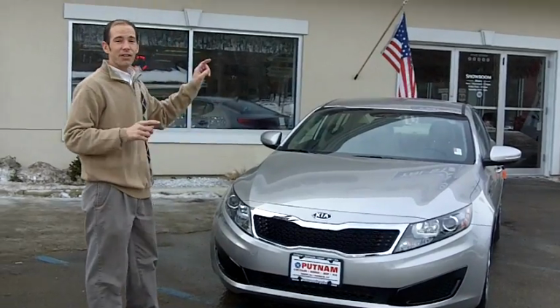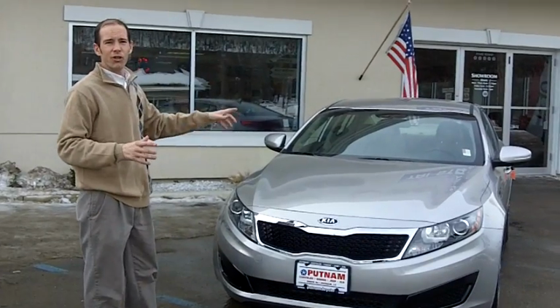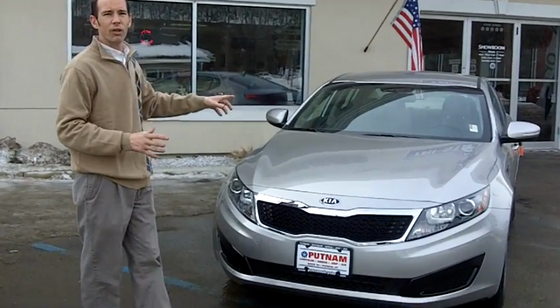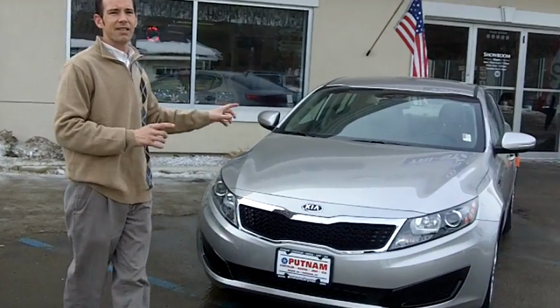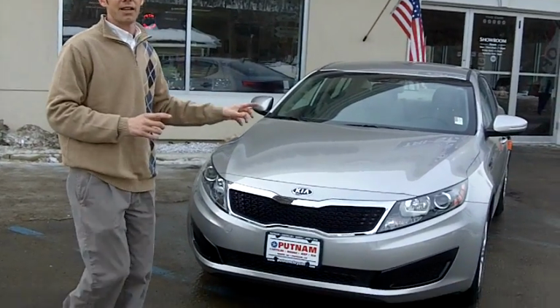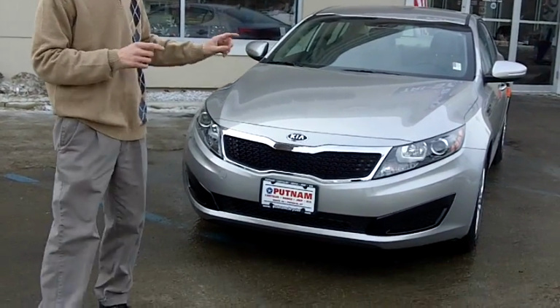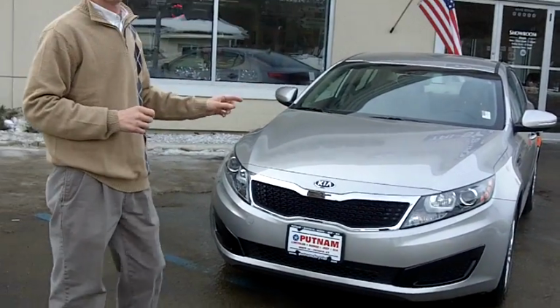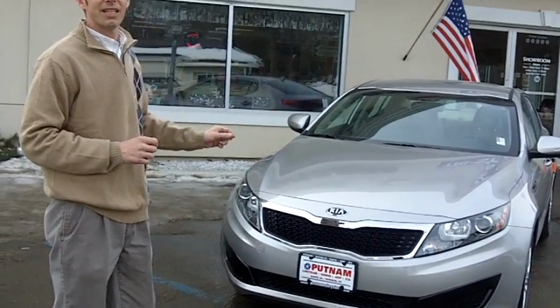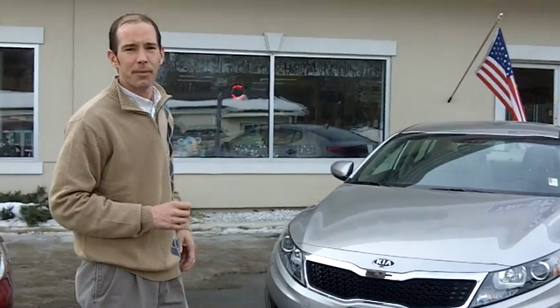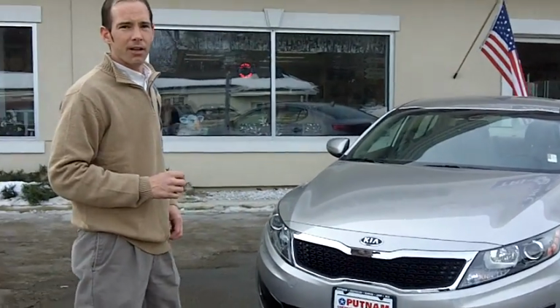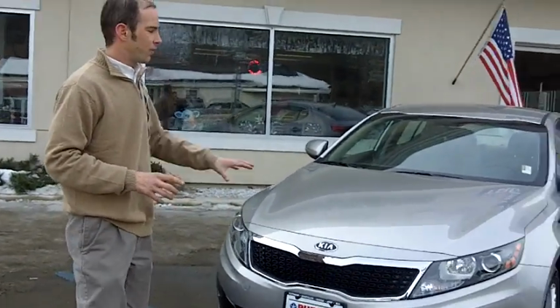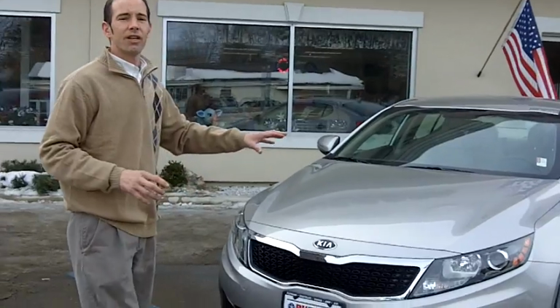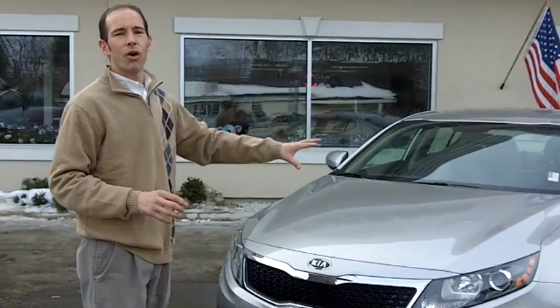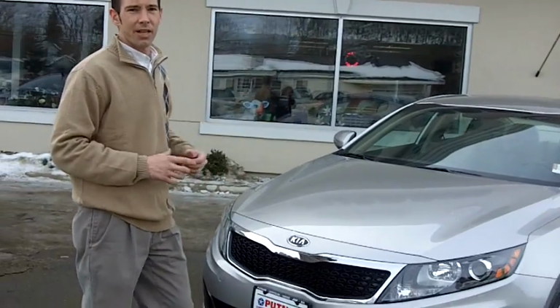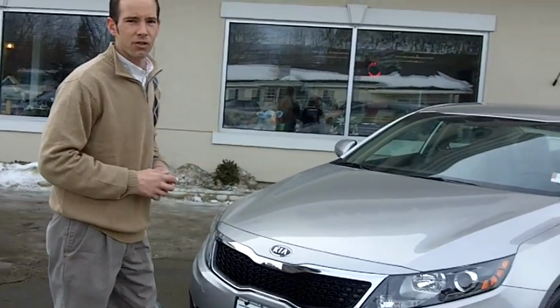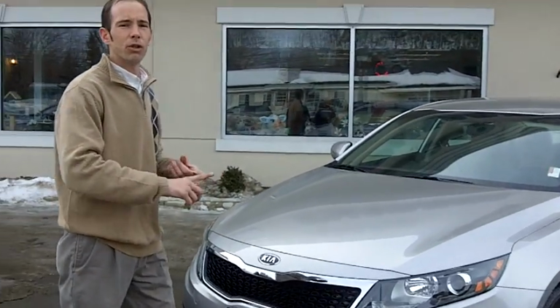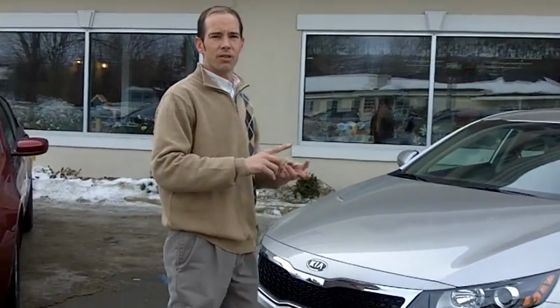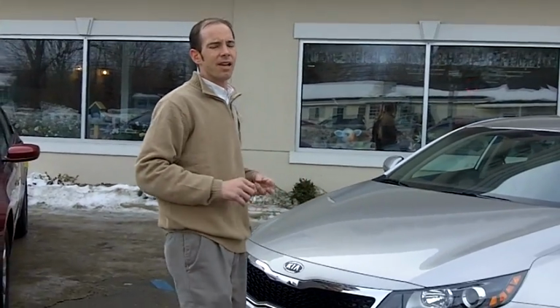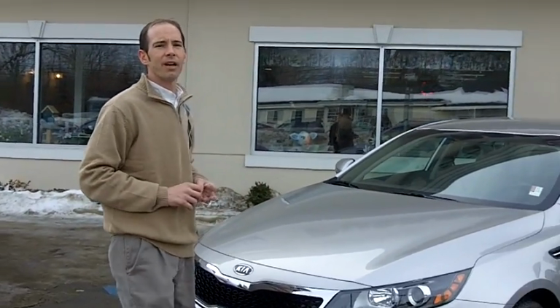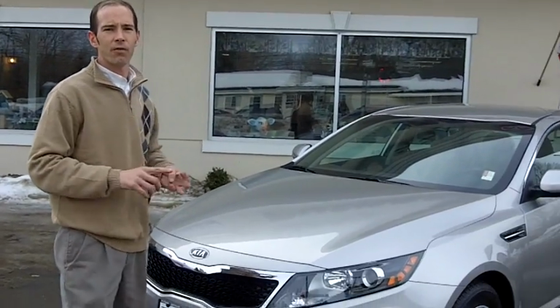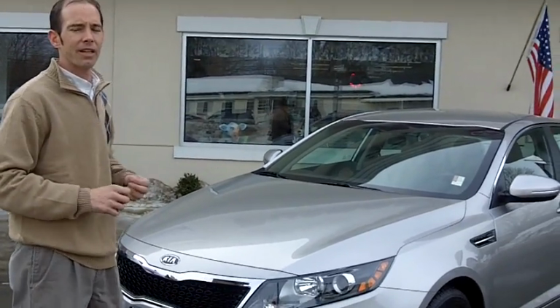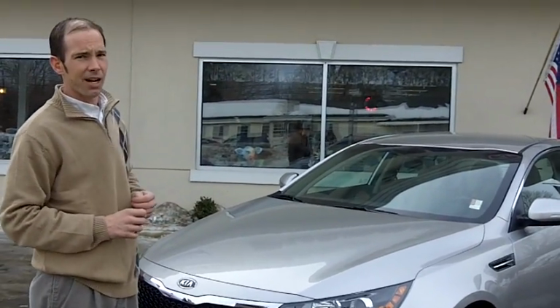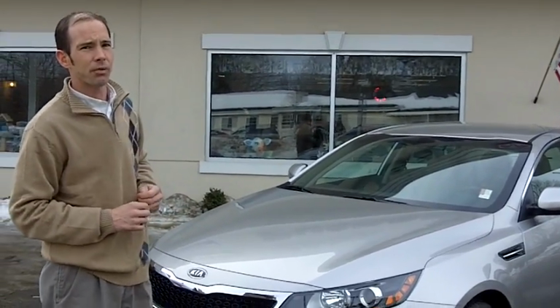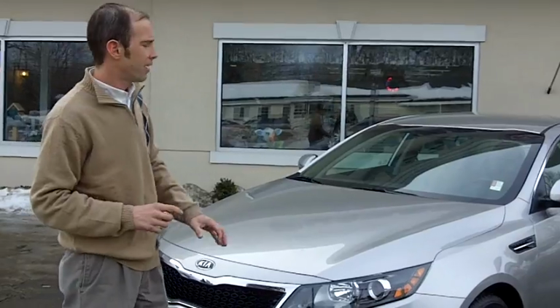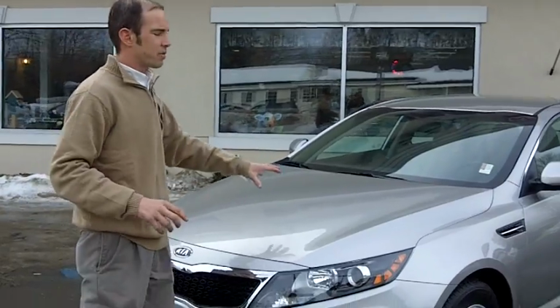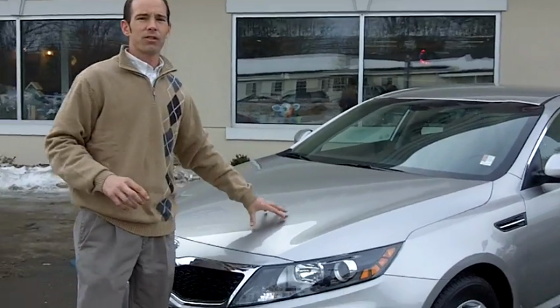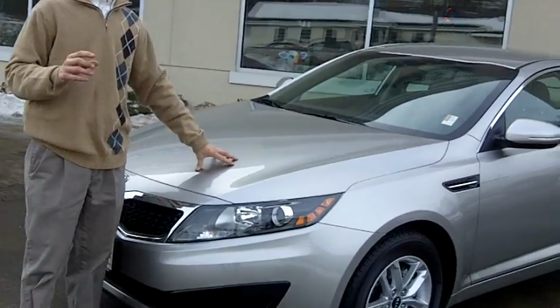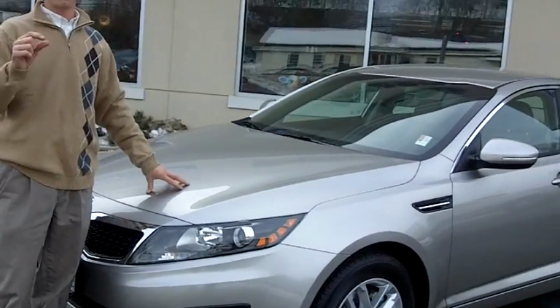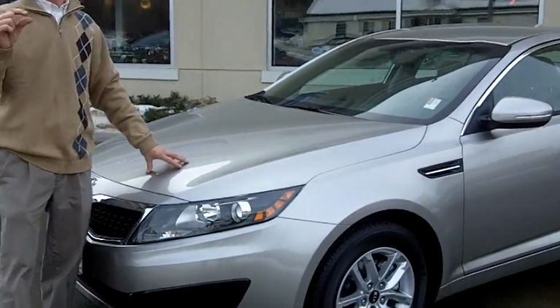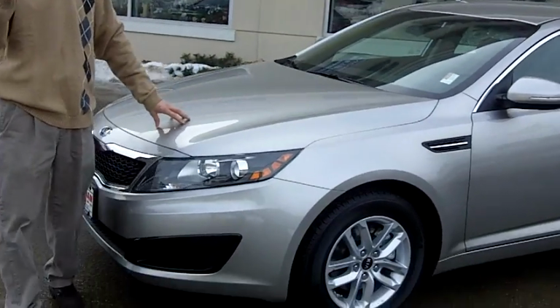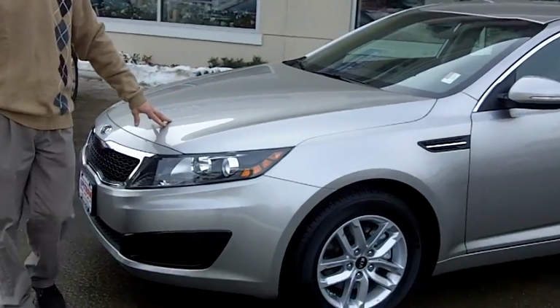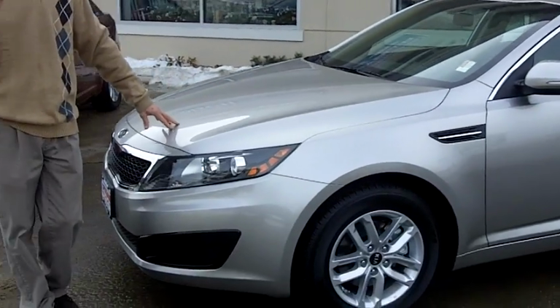We've got the all-new, totally redesigned 2011 Kia Optima. This vehicle is loaded with standard features: Bluetooth, Sirius Satellite Radio, four-wheel anti-lock disc brakes. This has been ranked one of the top safety picks for the IIHS.